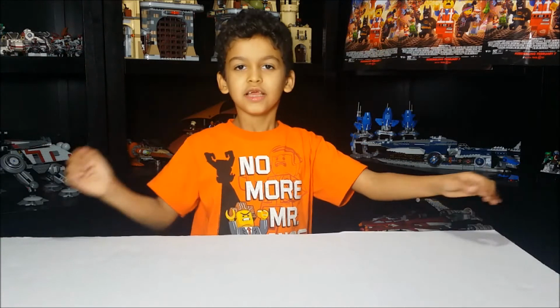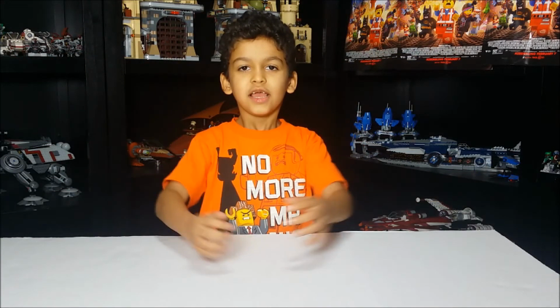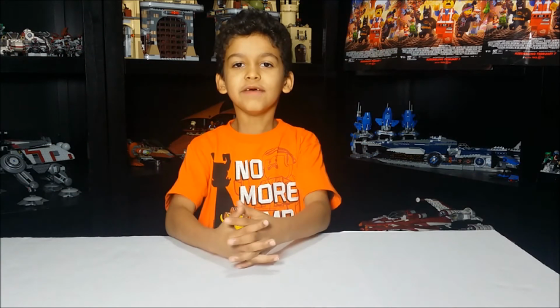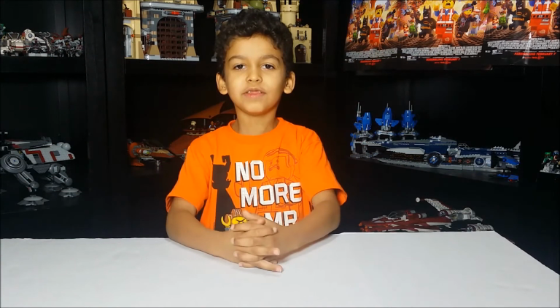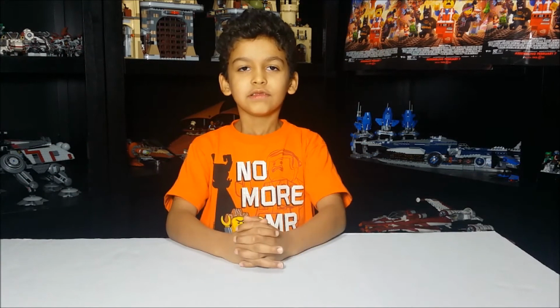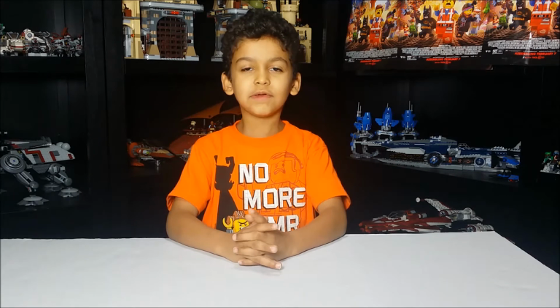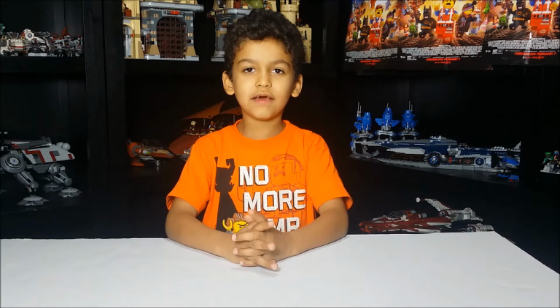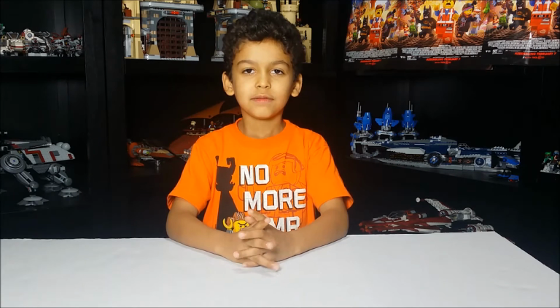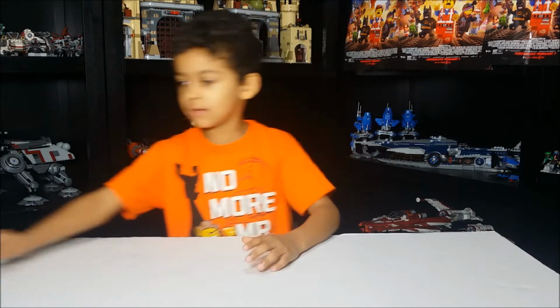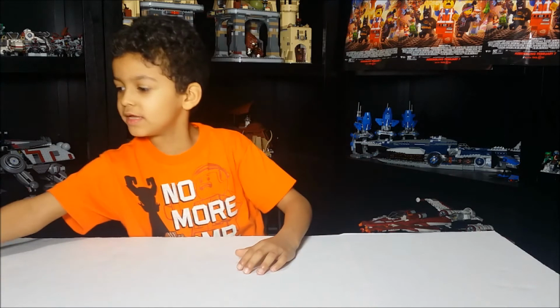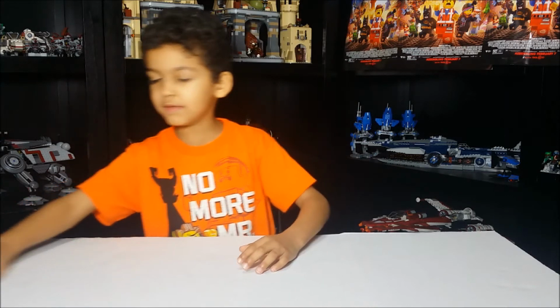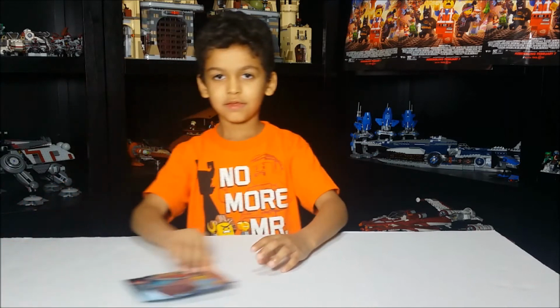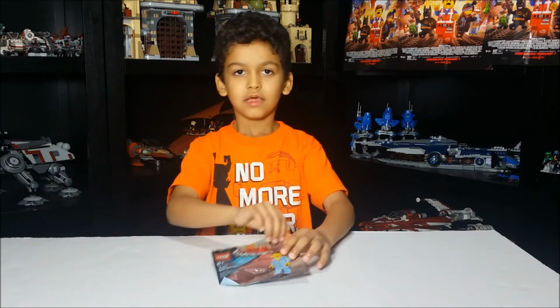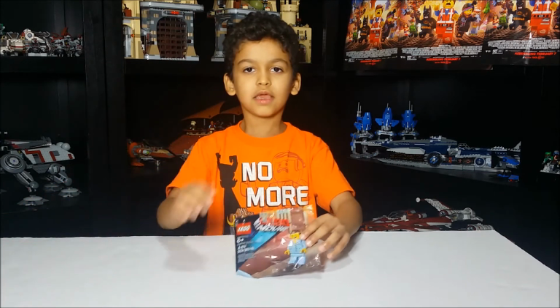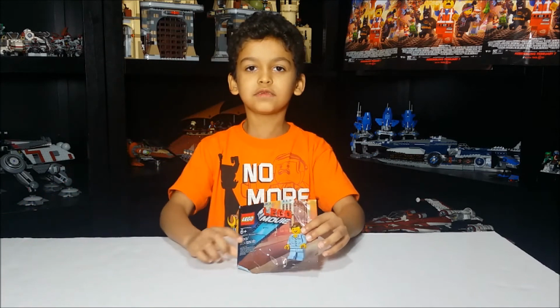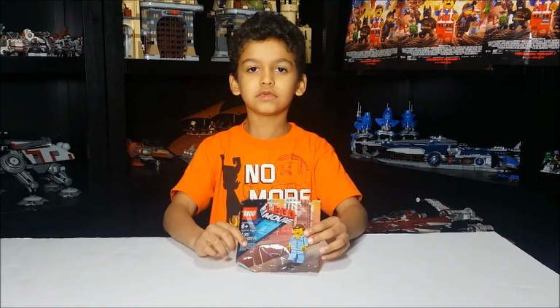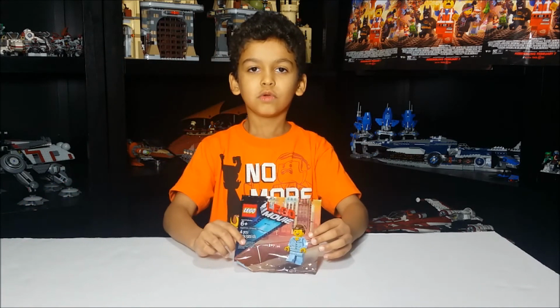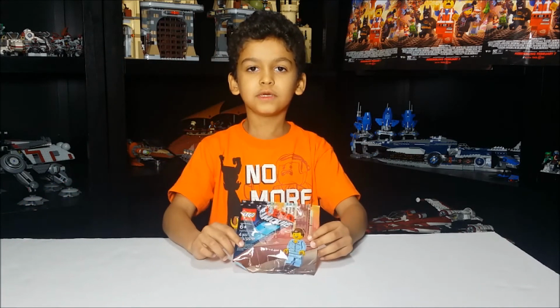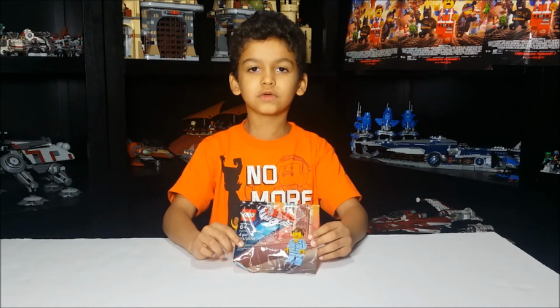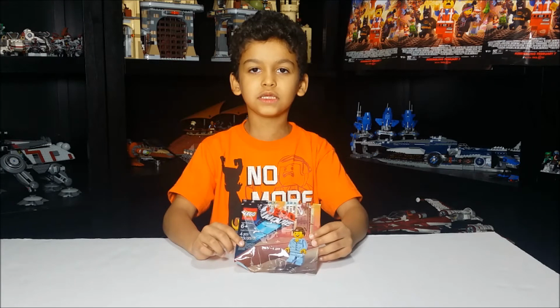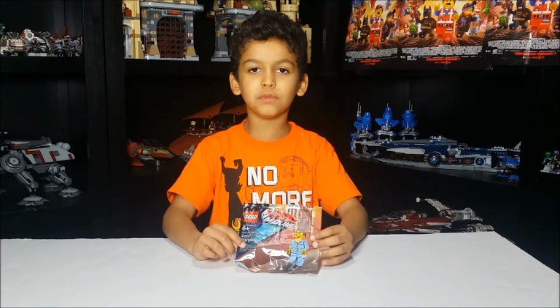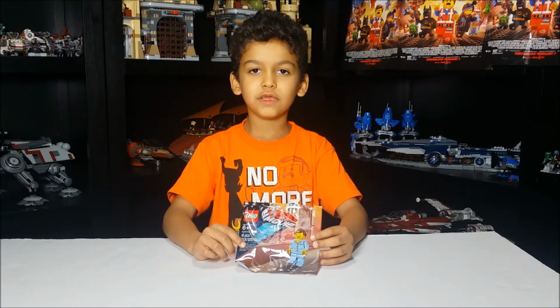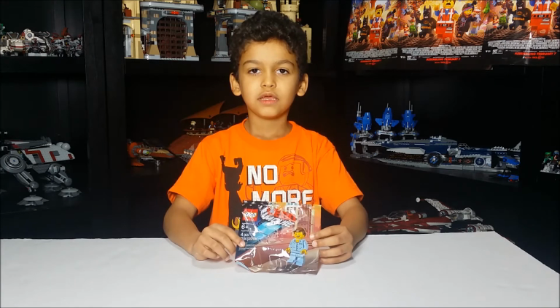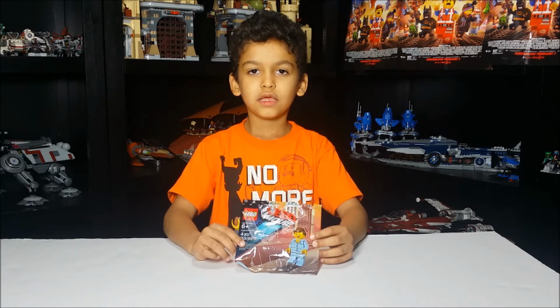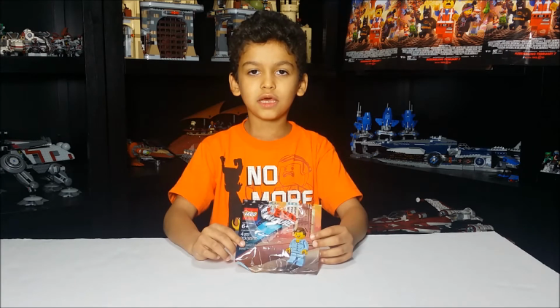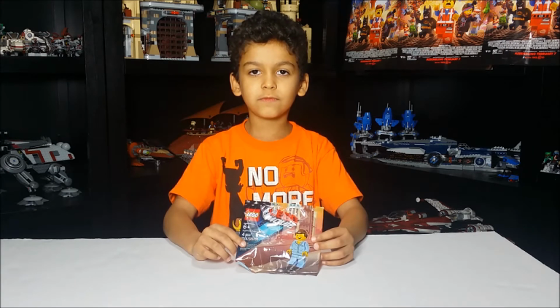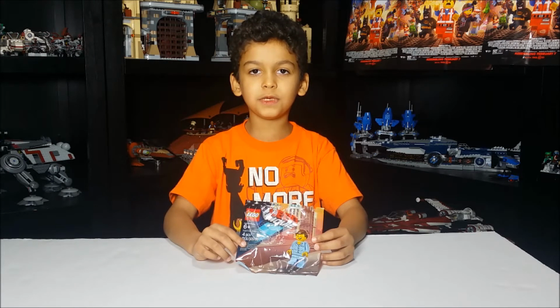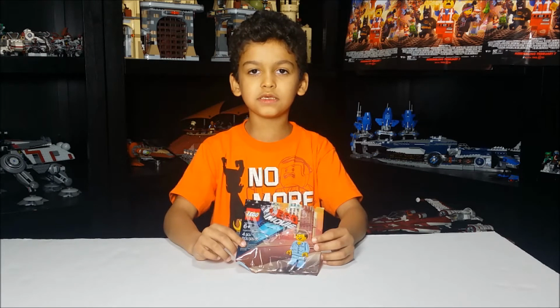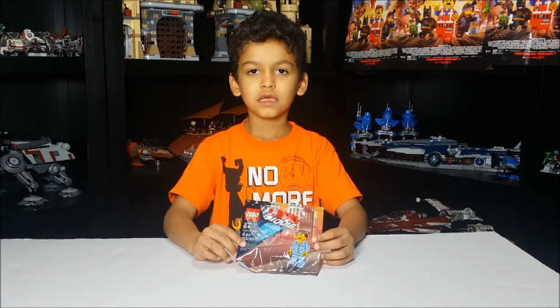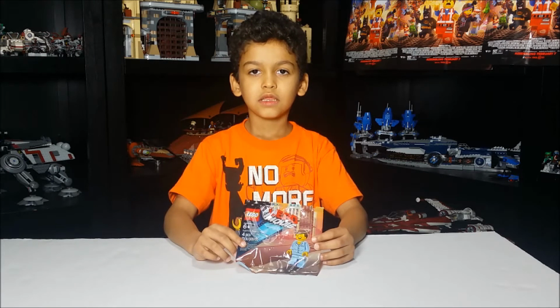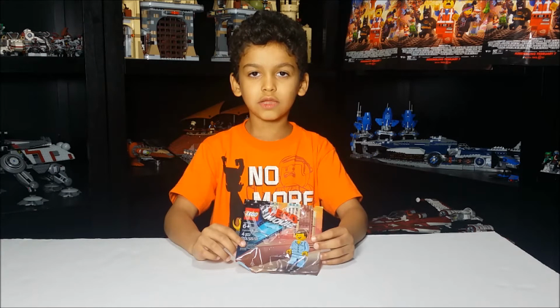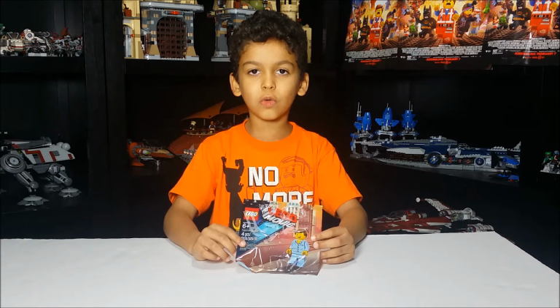Hey everyone, today we have Jemma in it. They gave this to us when we went to go see the Lego movie. It has four pieces. Now let's open it.